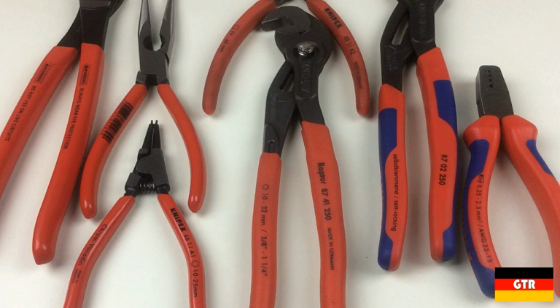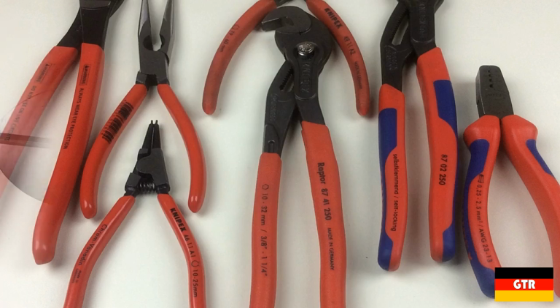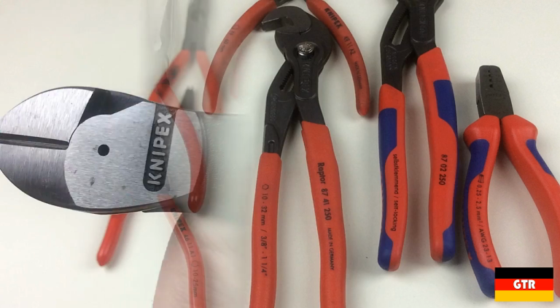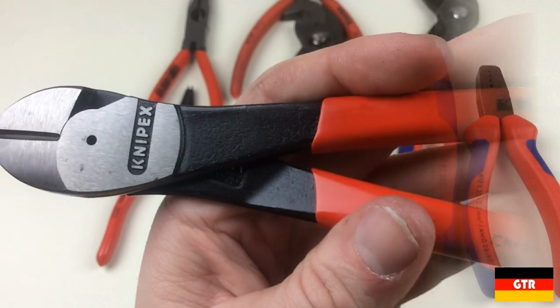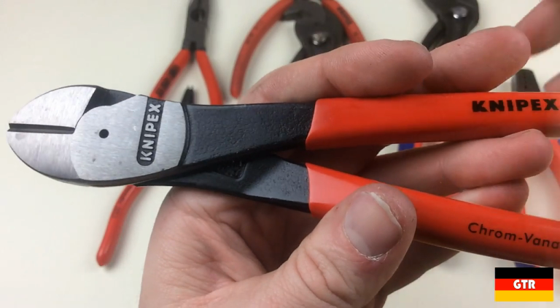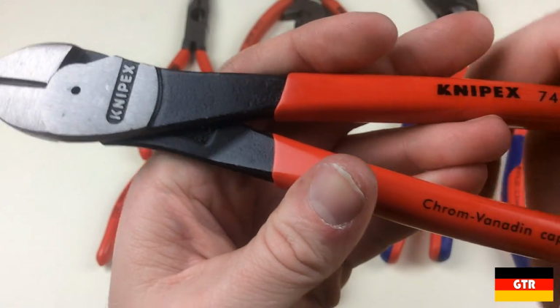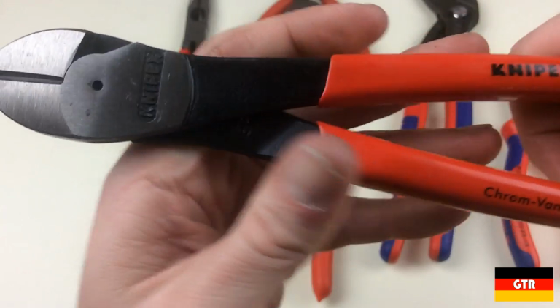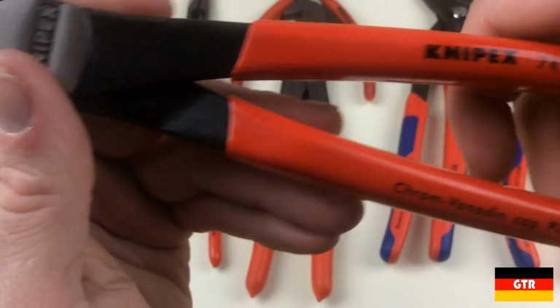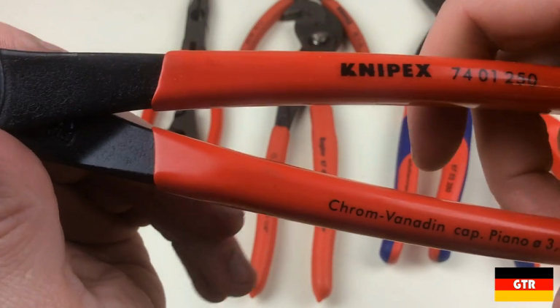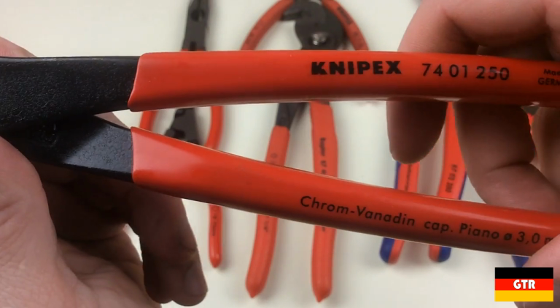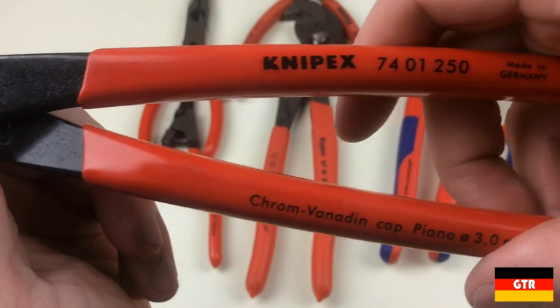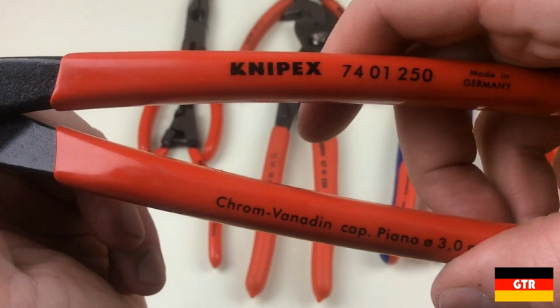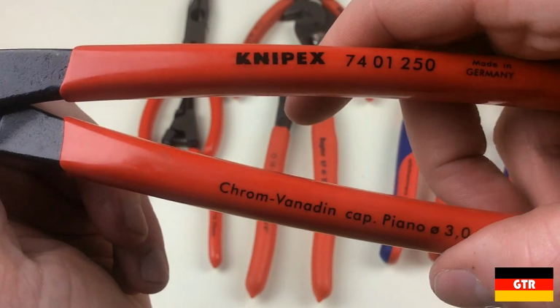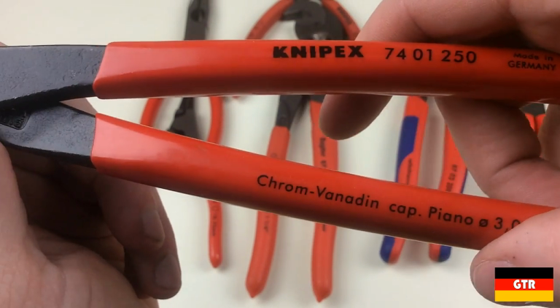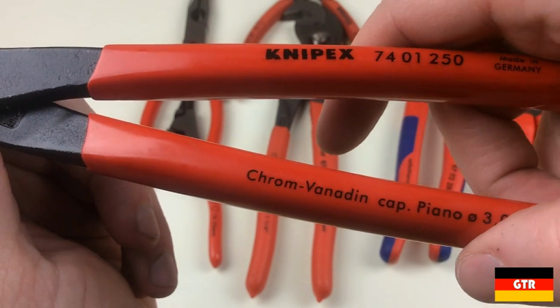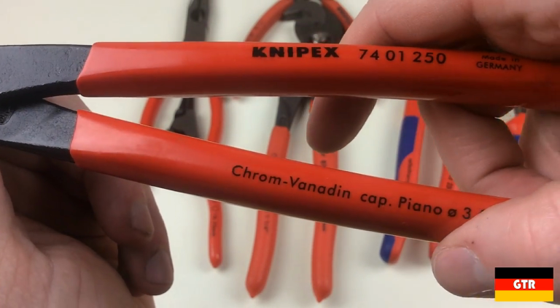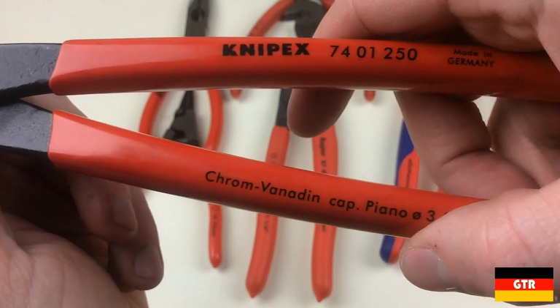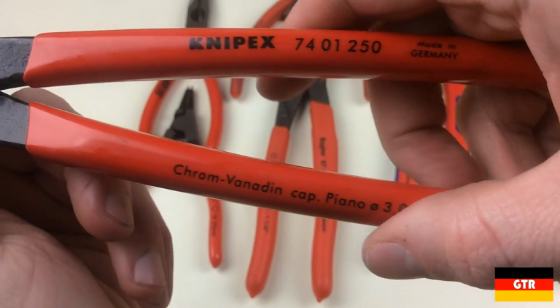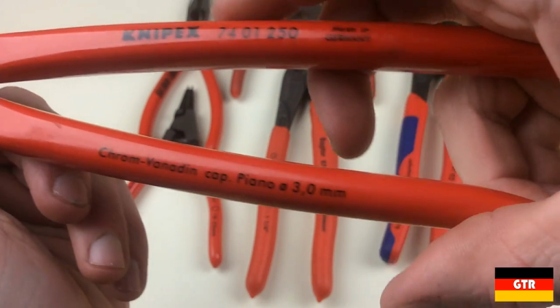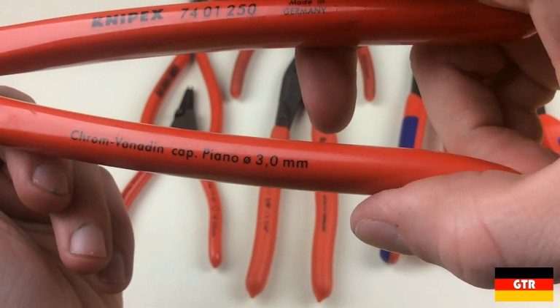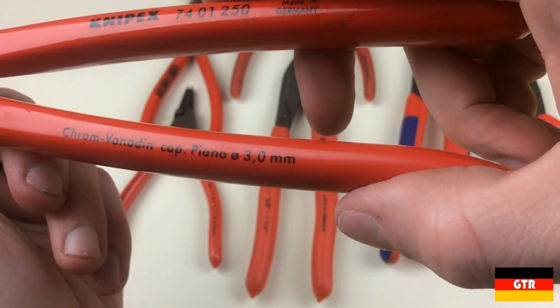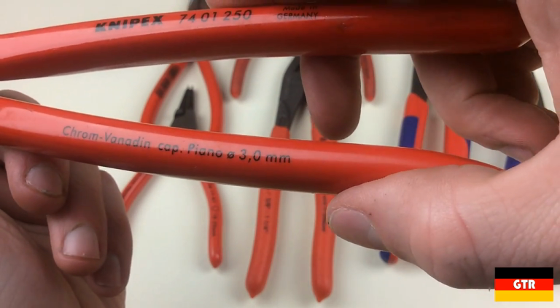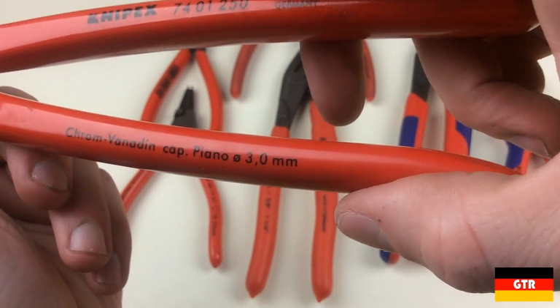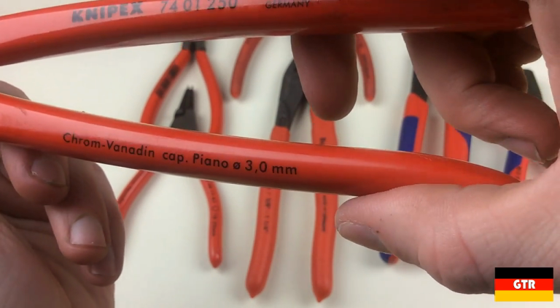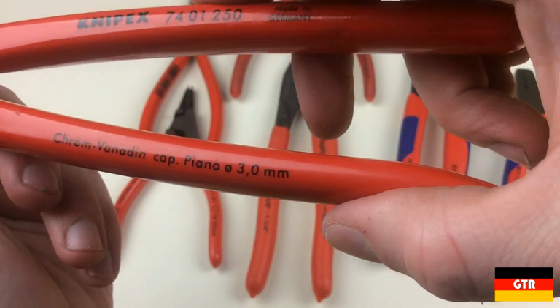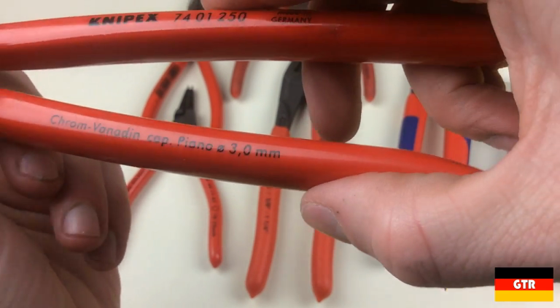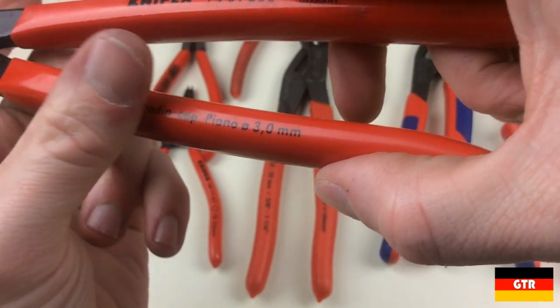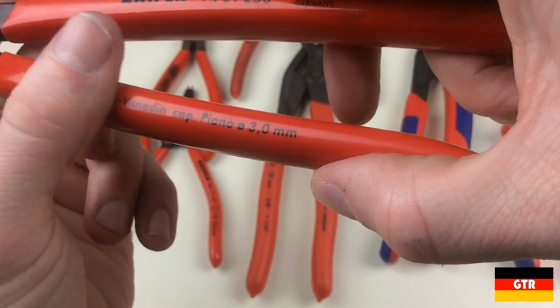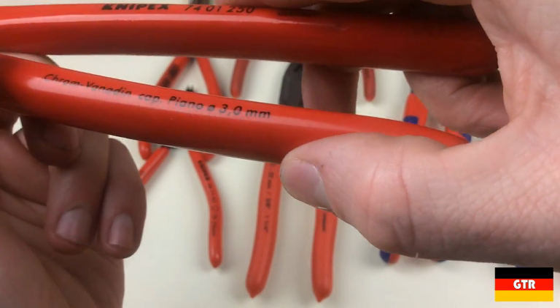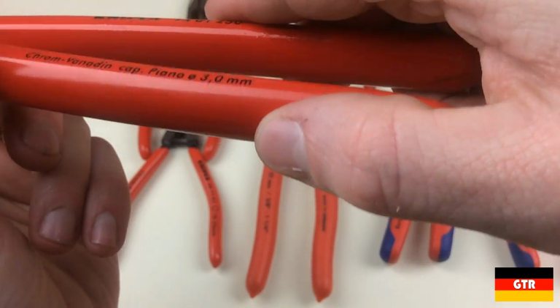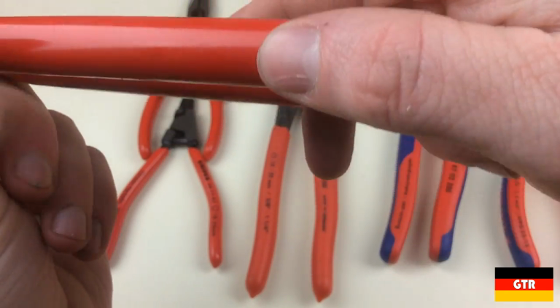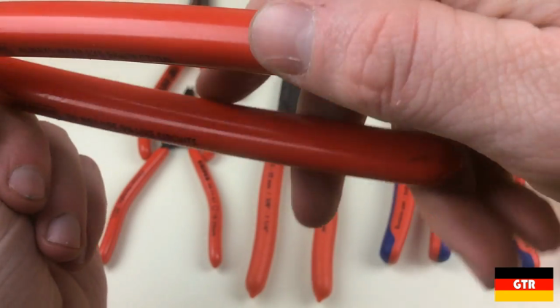Hopefully you found that information on the Knipex handles helpful. Leave a comment below with your personal favorite type of Knipex handle. Don't forget to like, comment, subscribe, and I'll catch you guys next time.